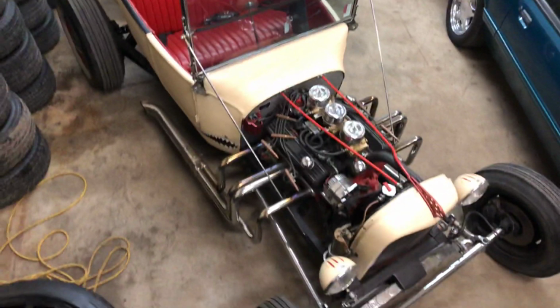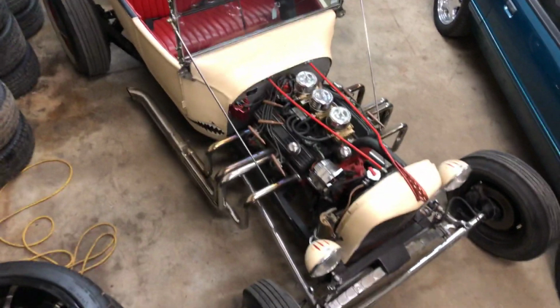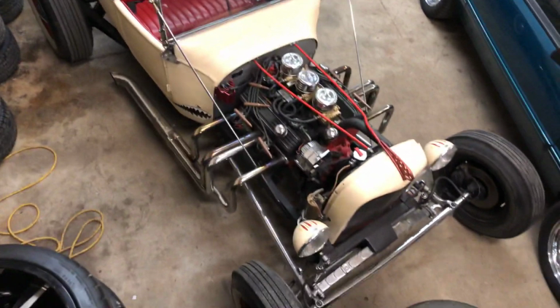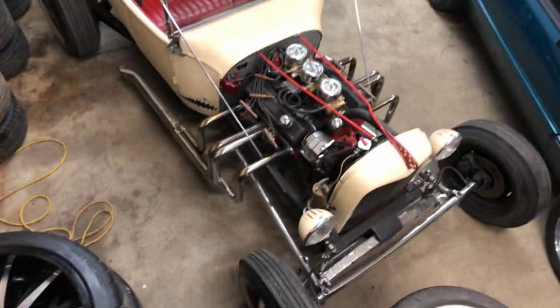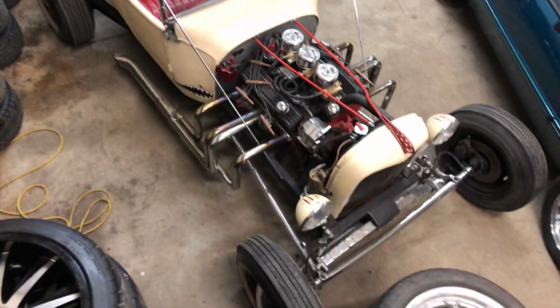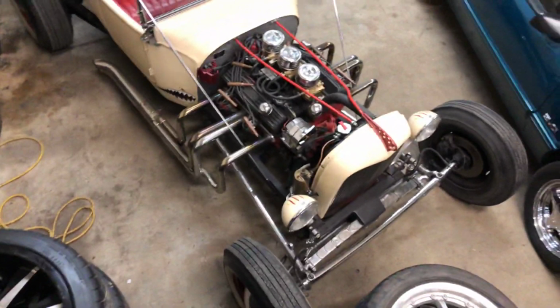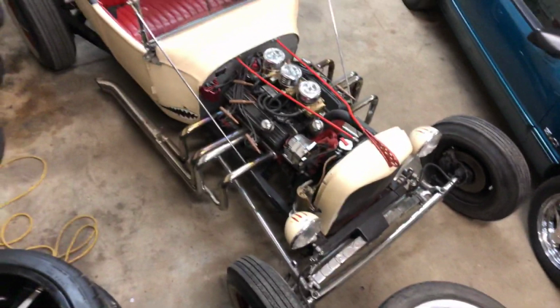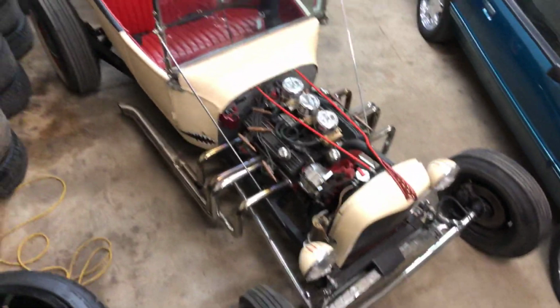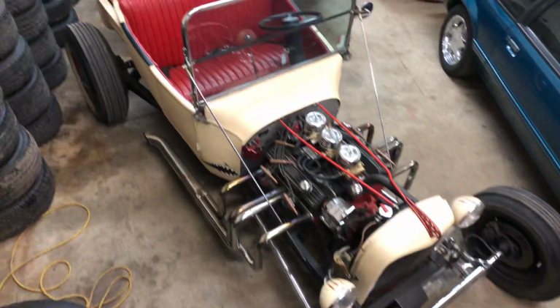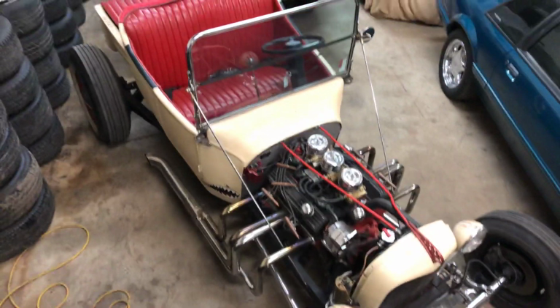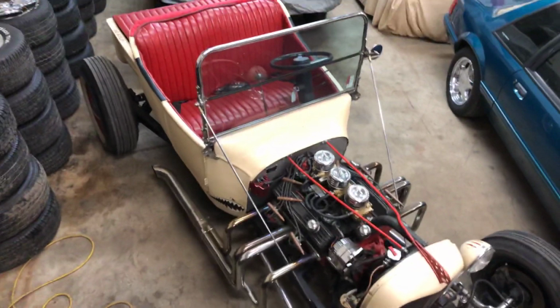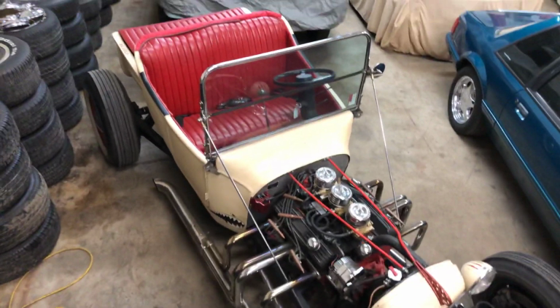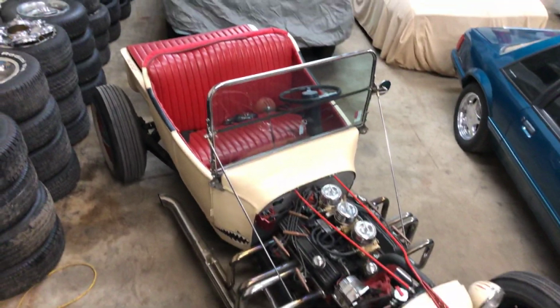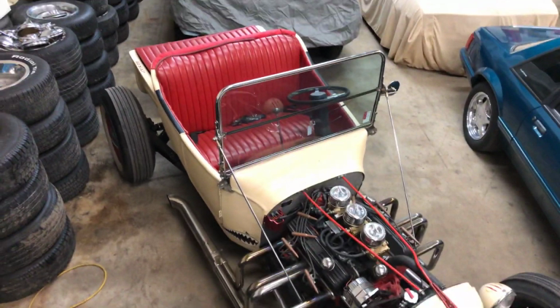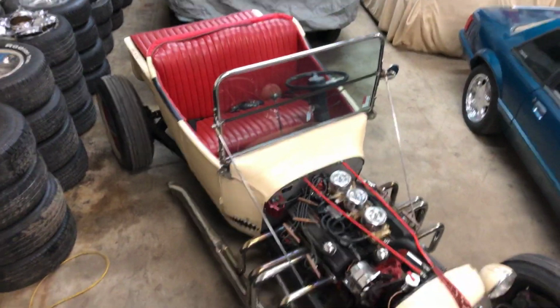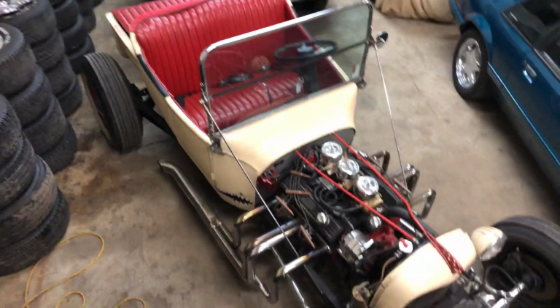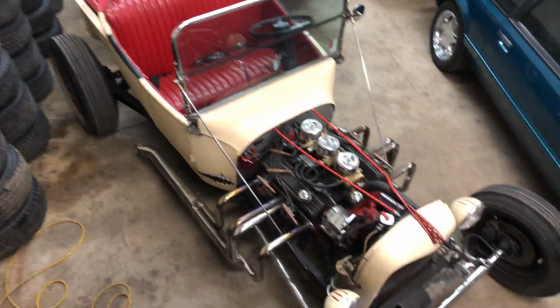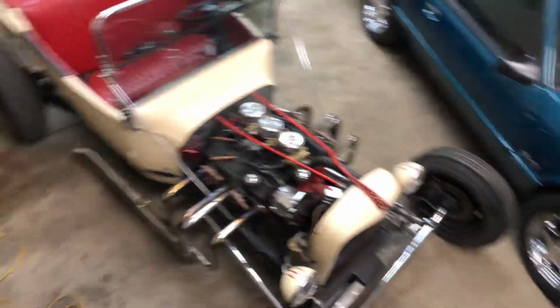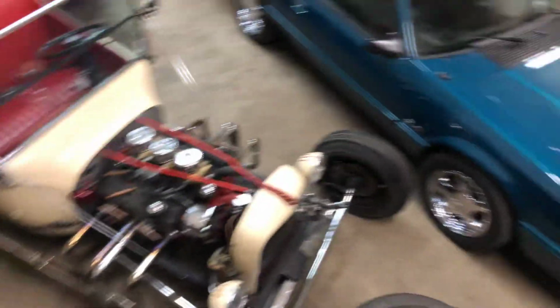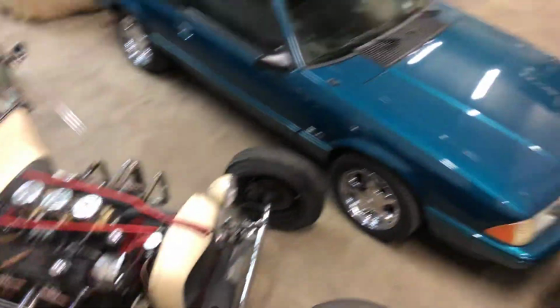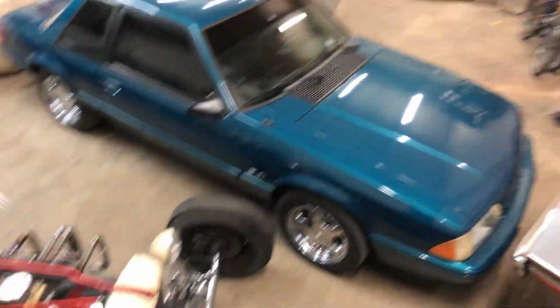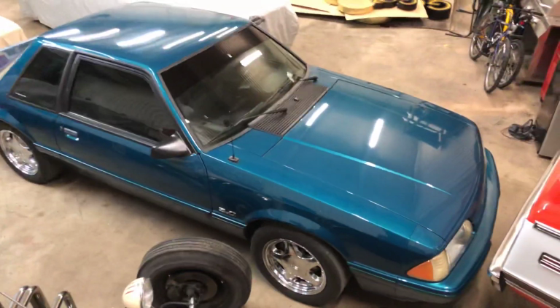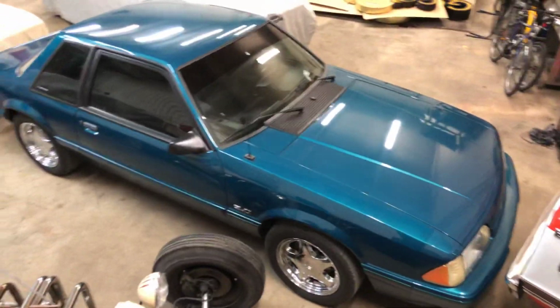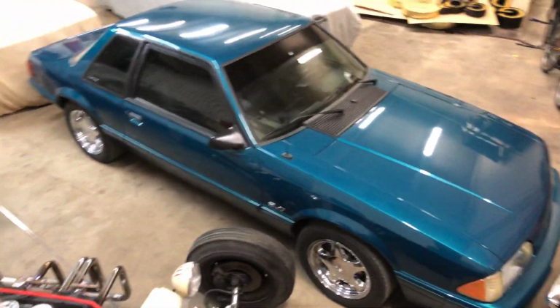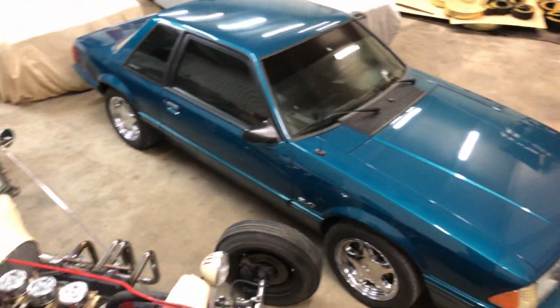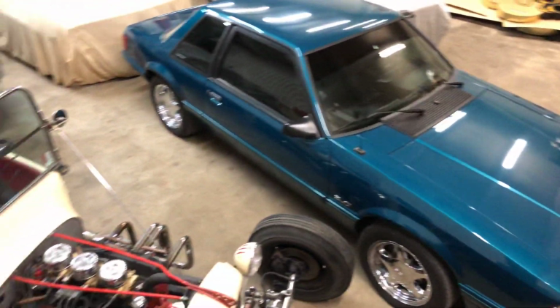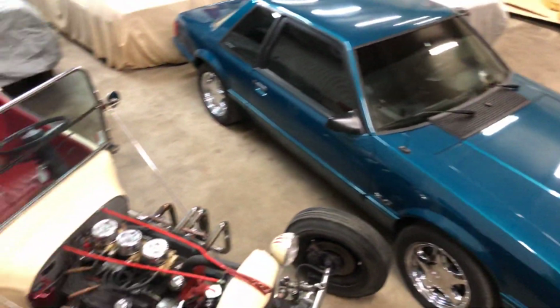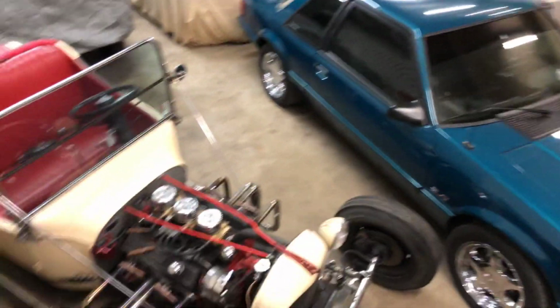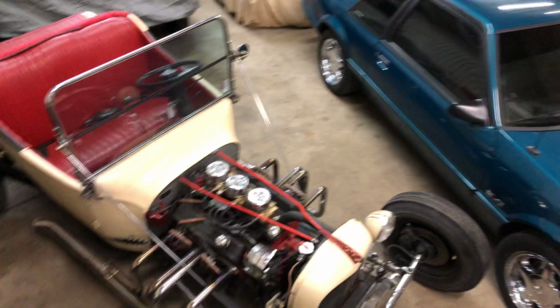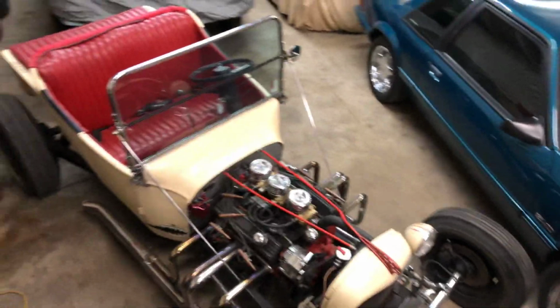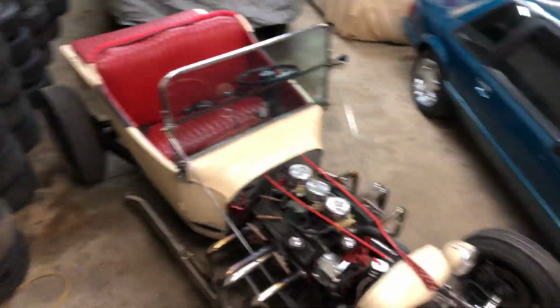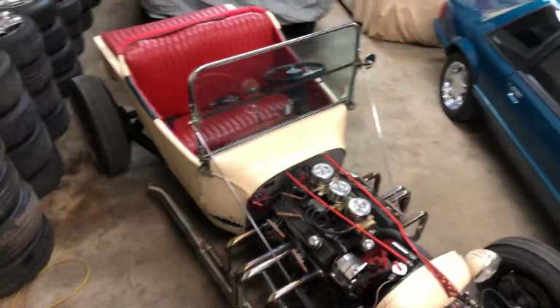We'll do a little walk around of this car. This is in our warehouse. This car is not for sale — don't call on that one. You will get no price.